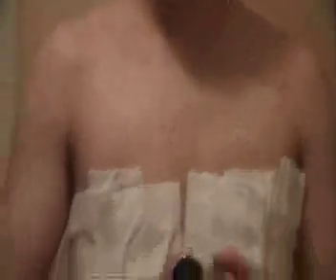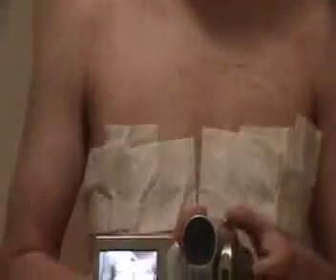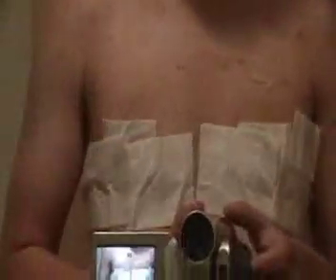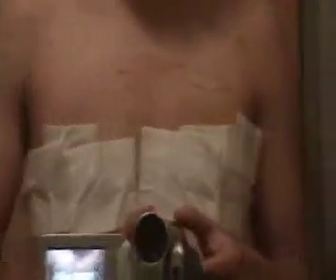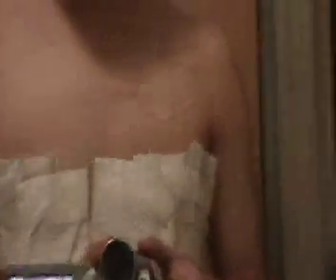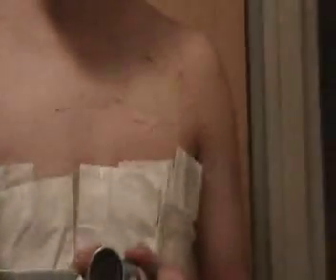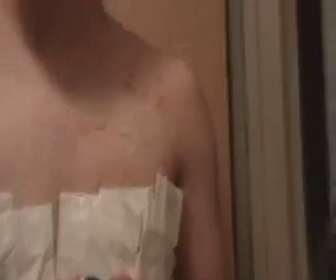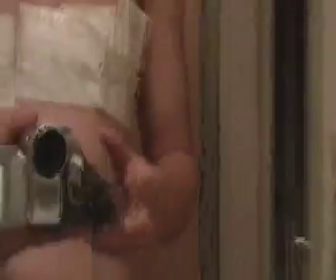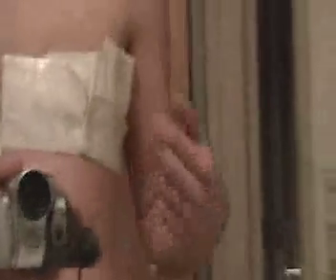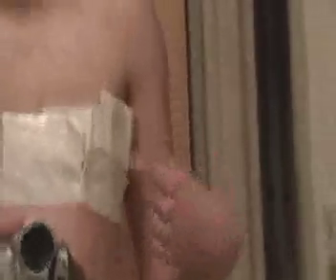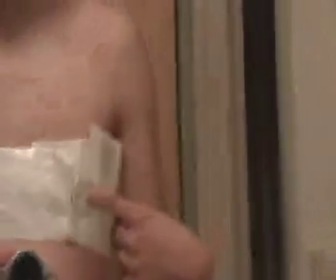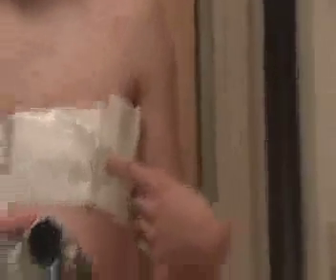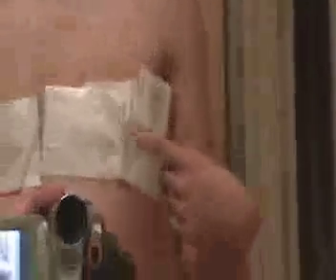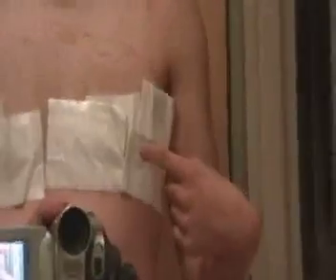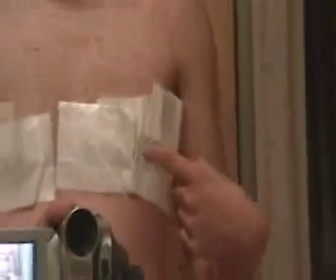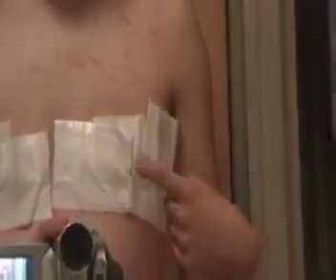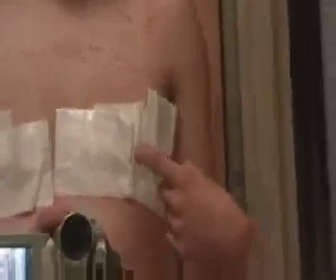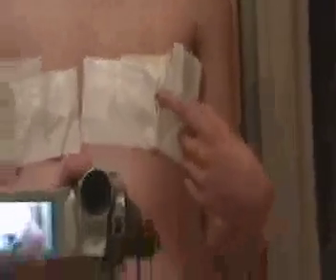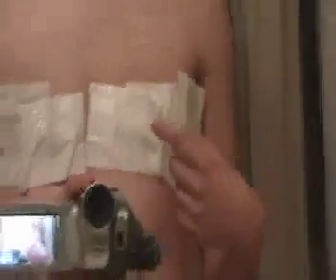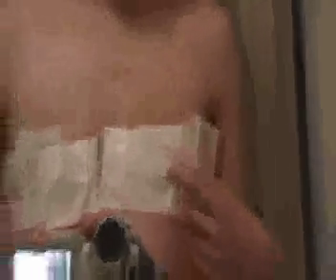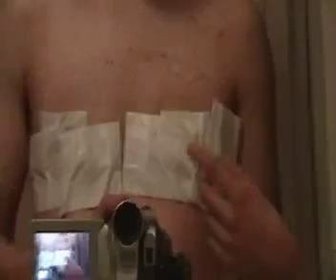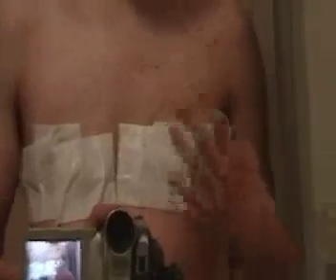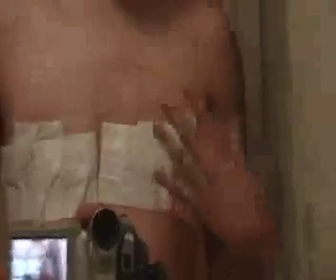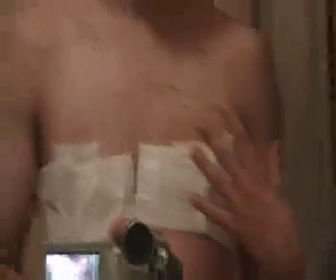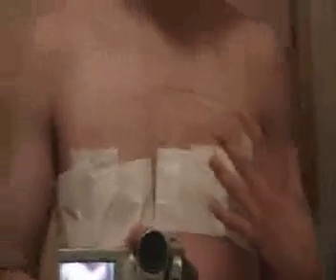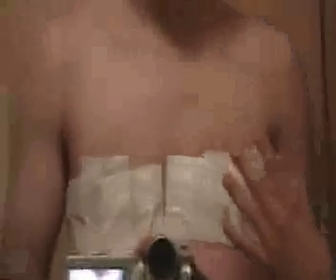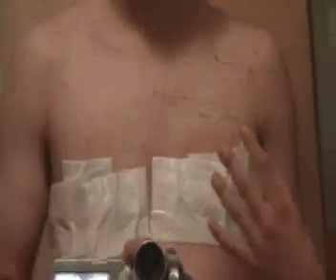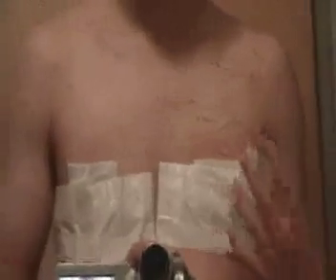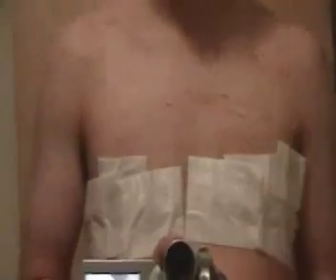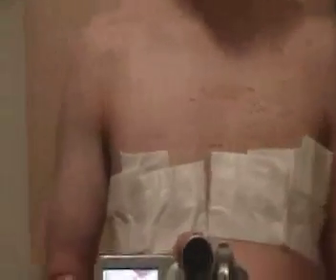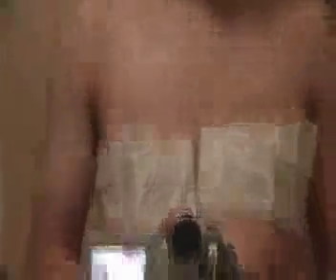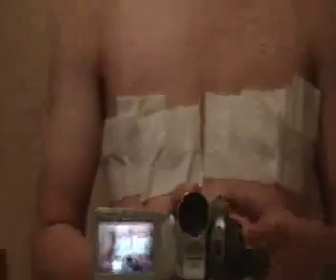As you can see, there they are. This side is a little swollen — it's the right side because of the hematoma. But that should get fixed.